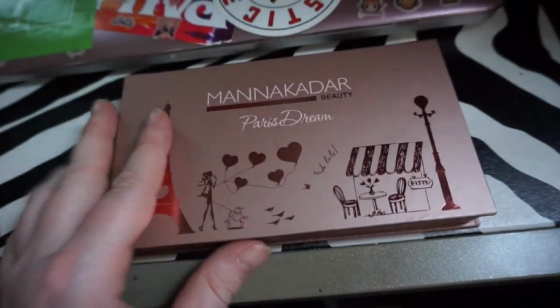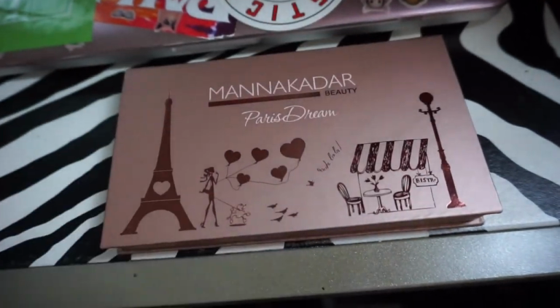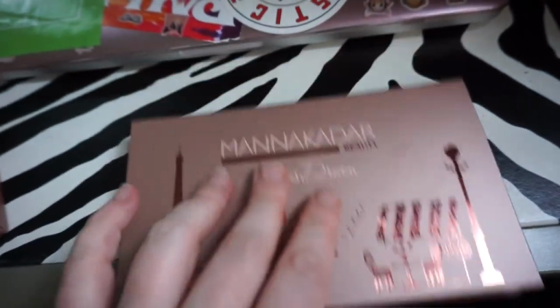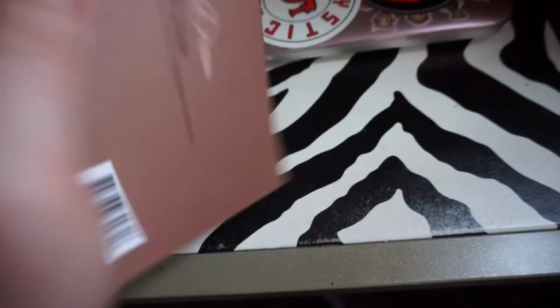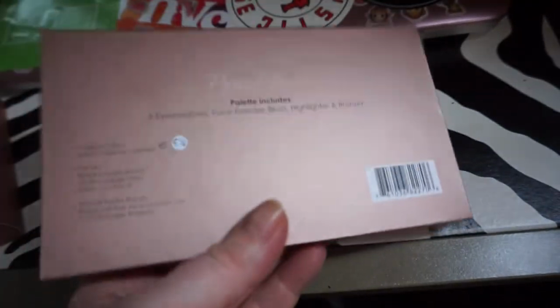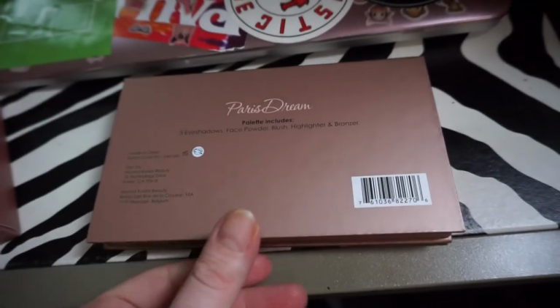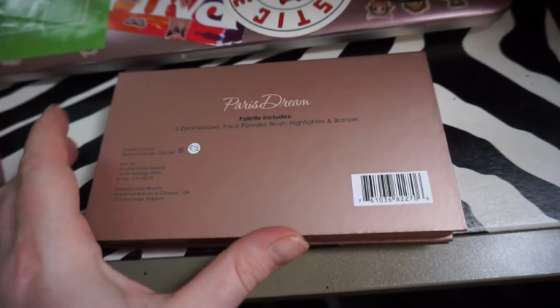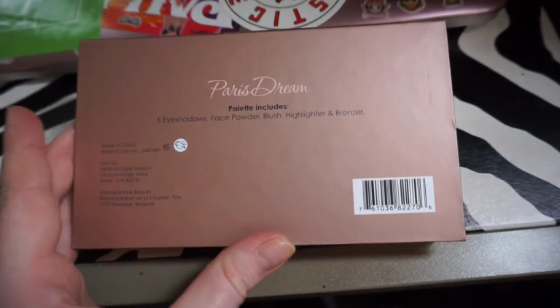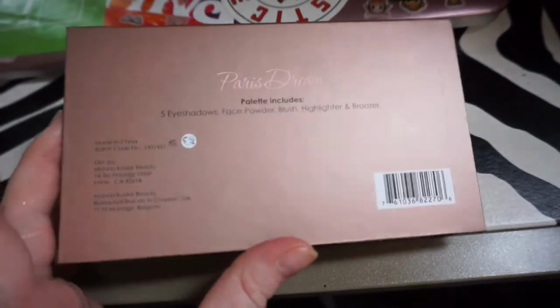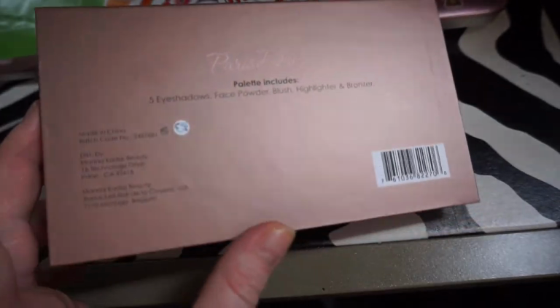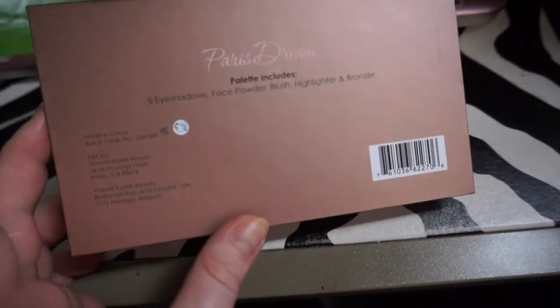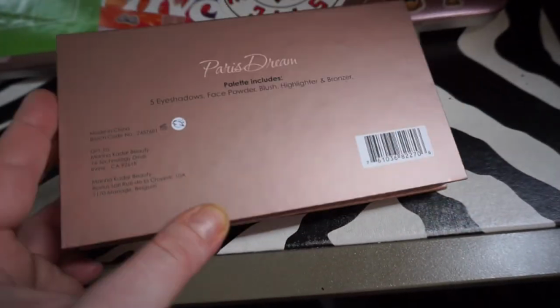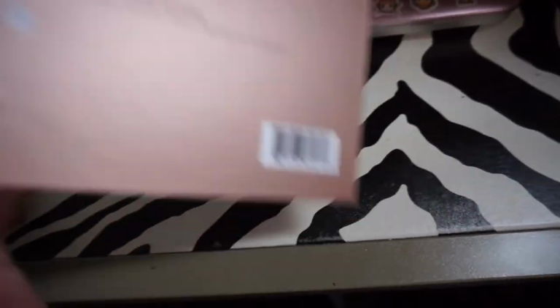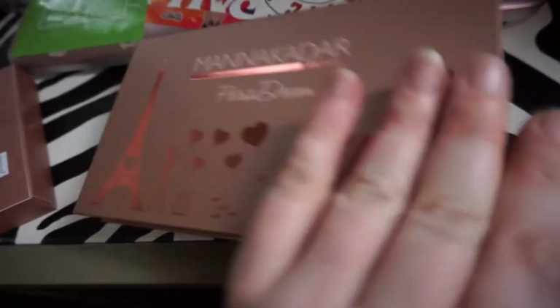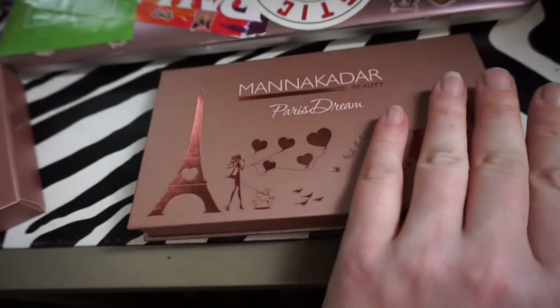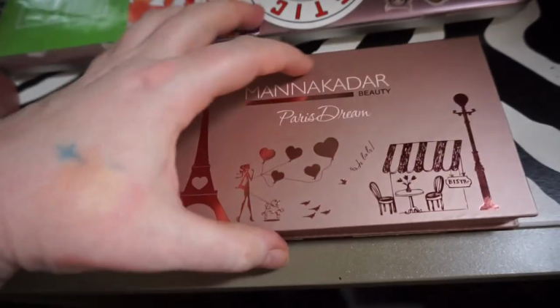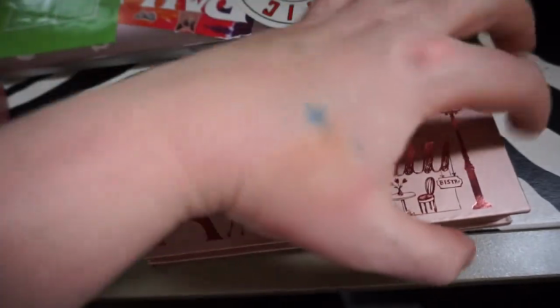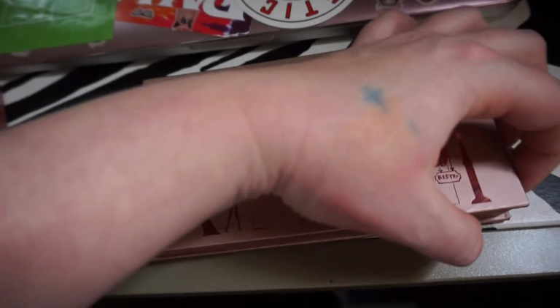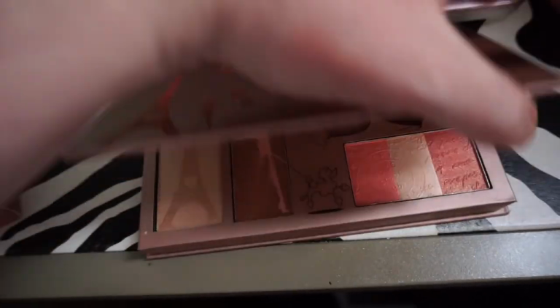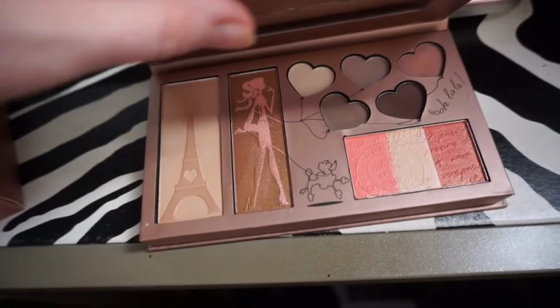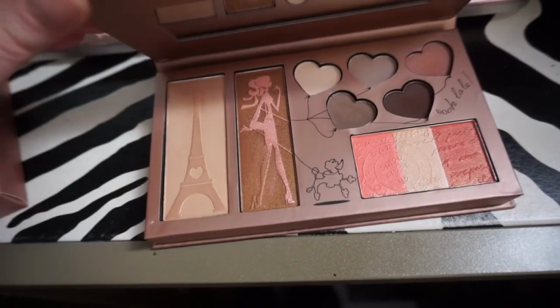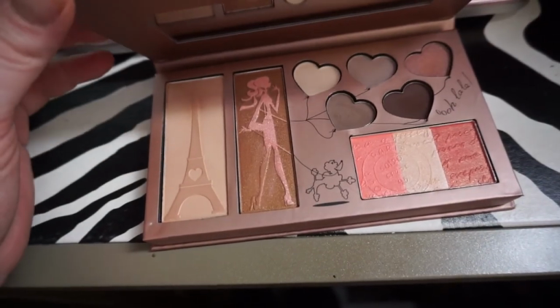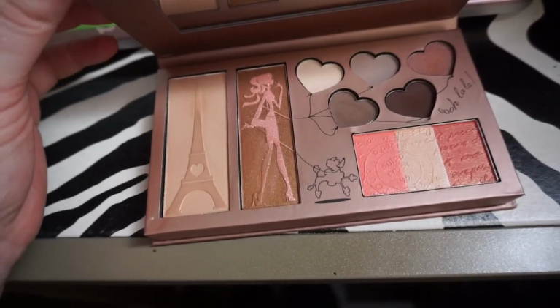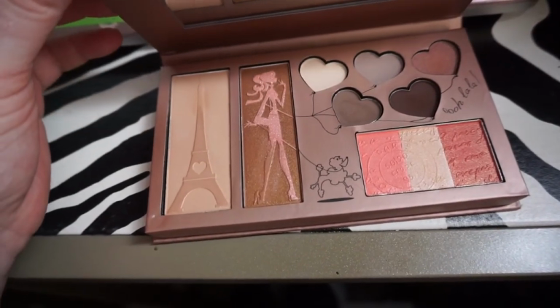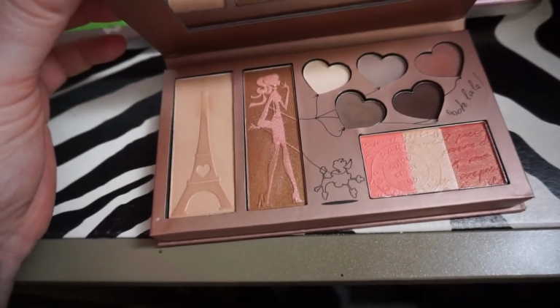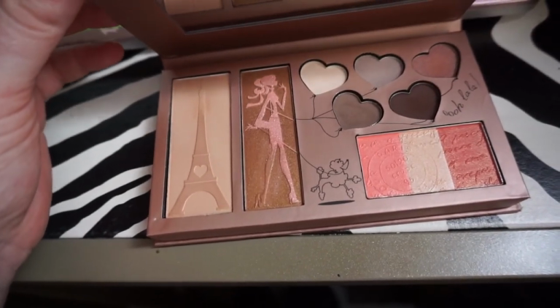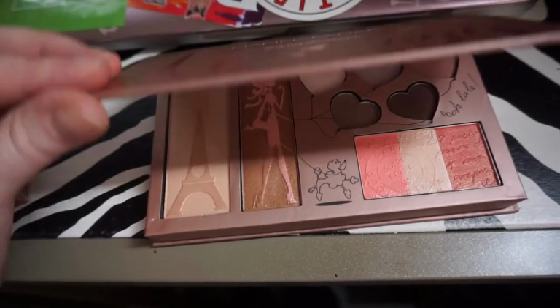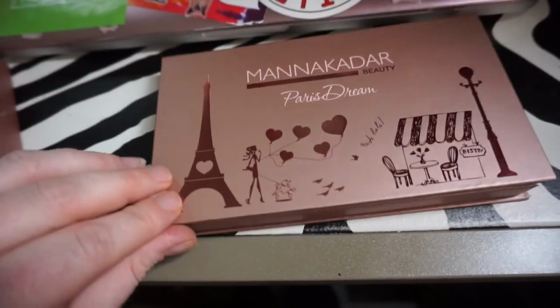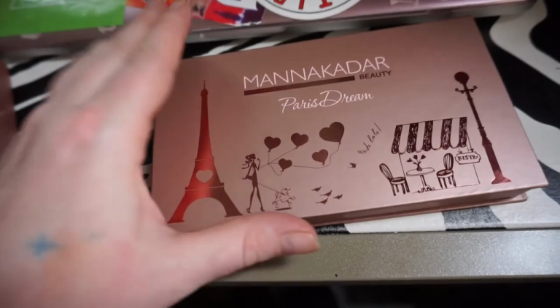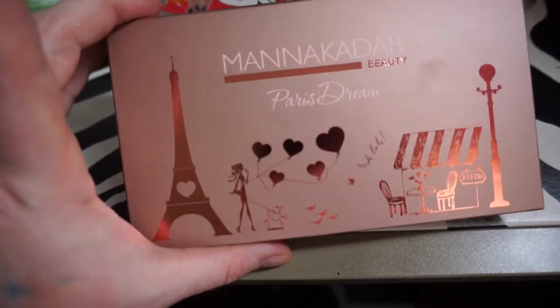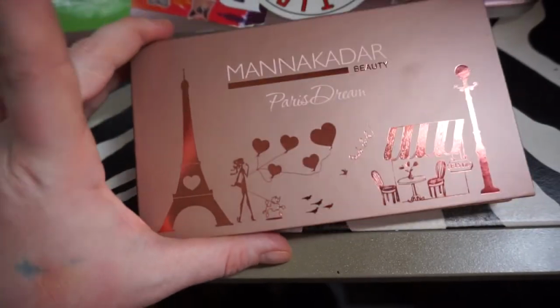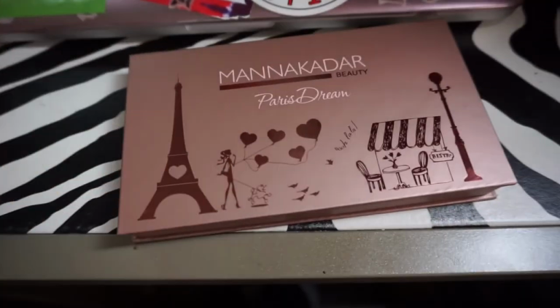Tons of love, lots of blessings. Let me show the back really quick — Peristream, made in China. There are no names for any of the products. It's just a really pretty little summer palette. It's adorable. Tons of love. Bye.